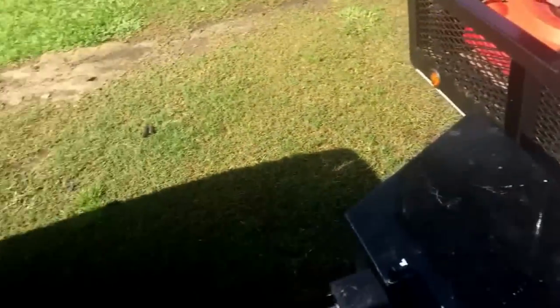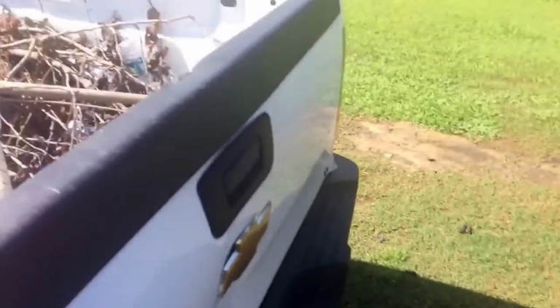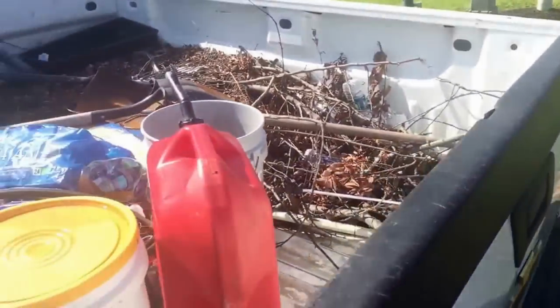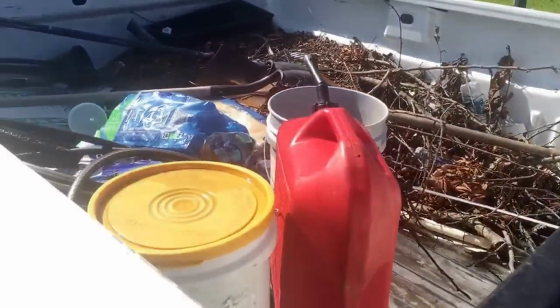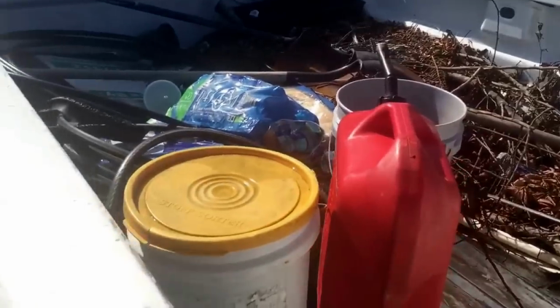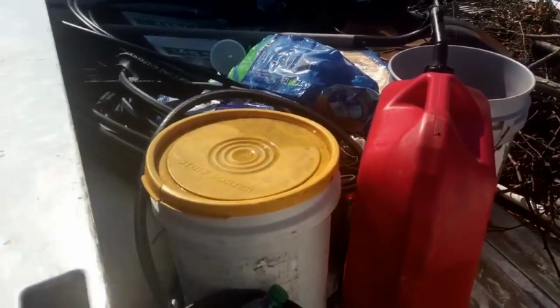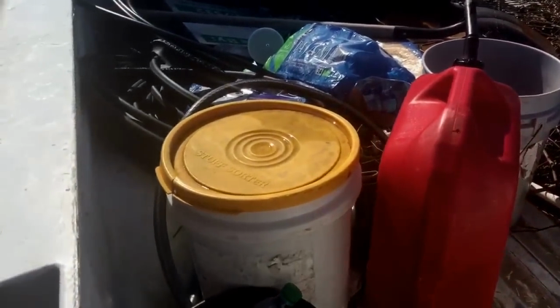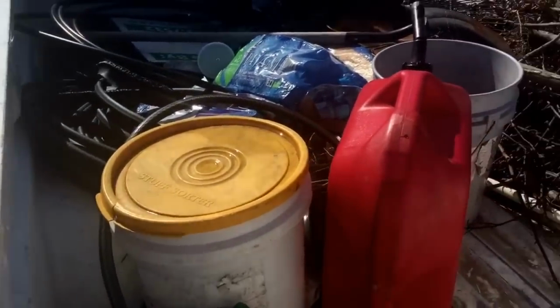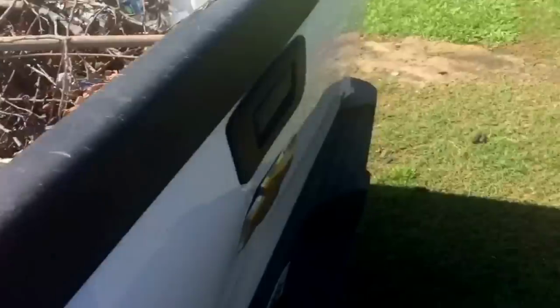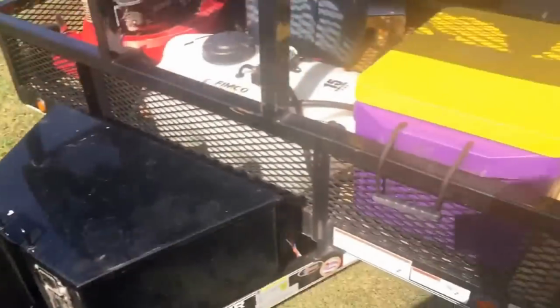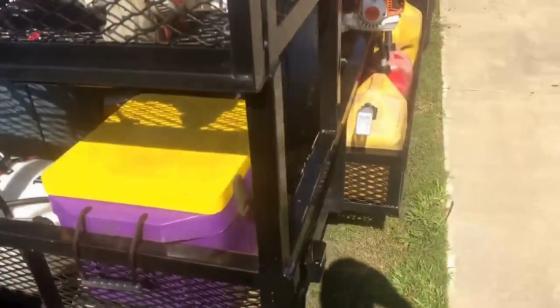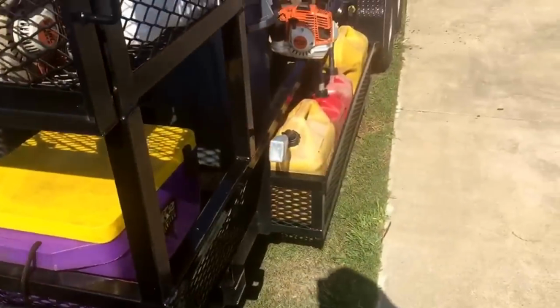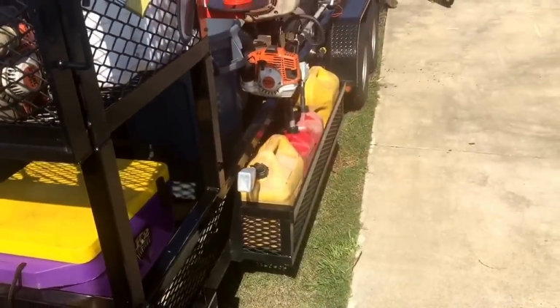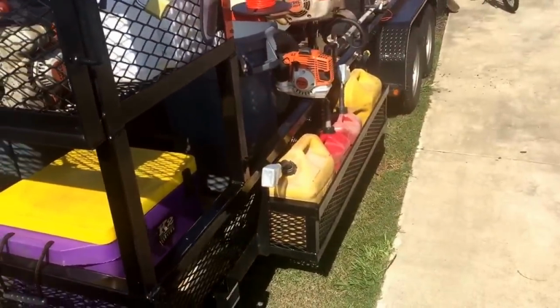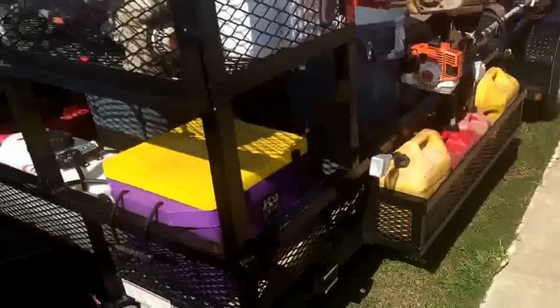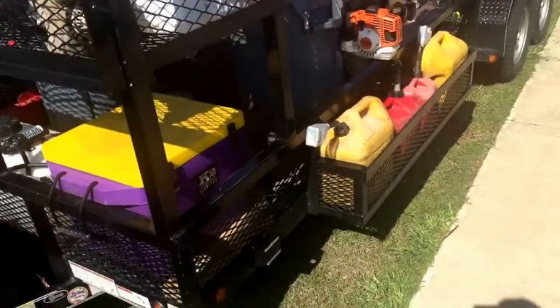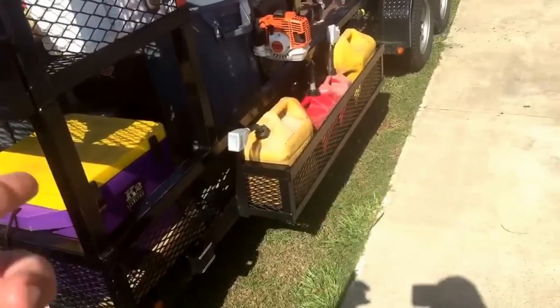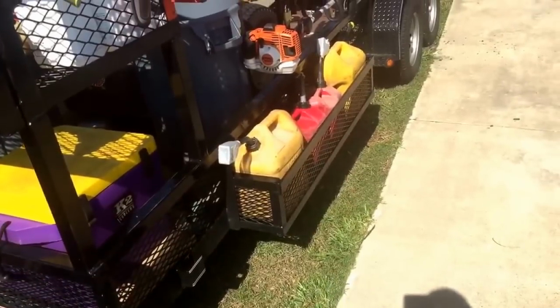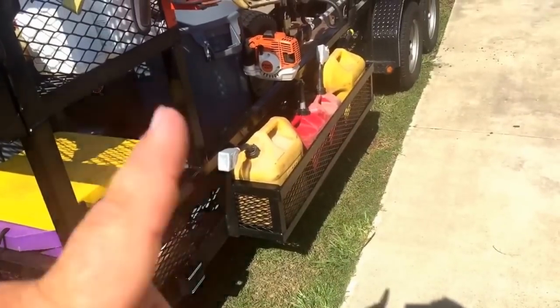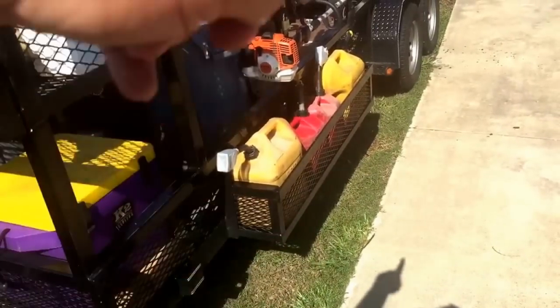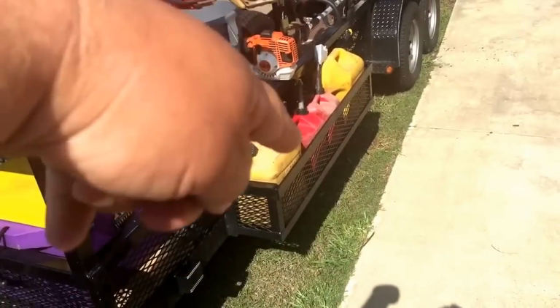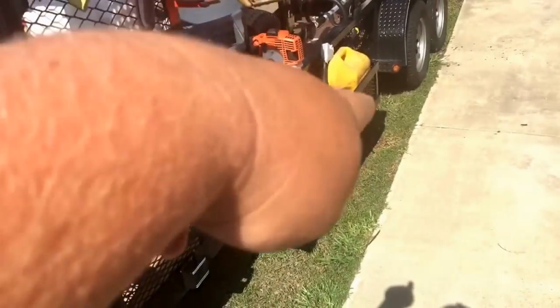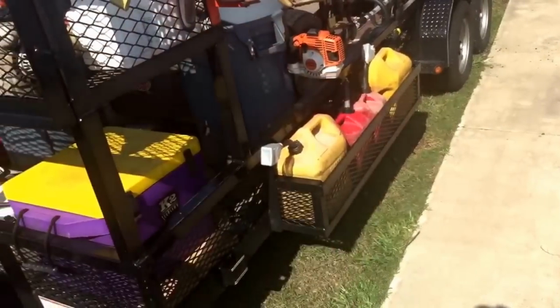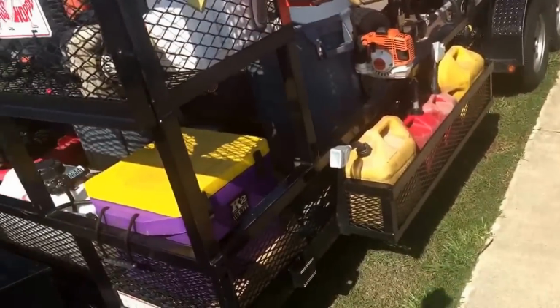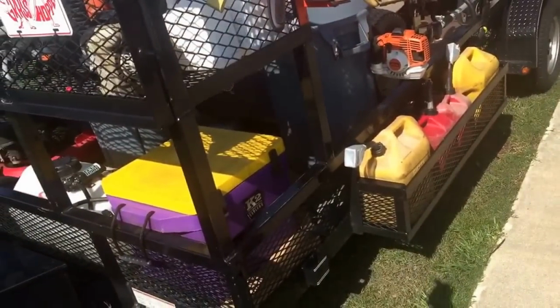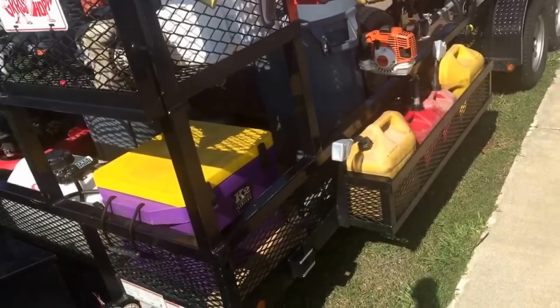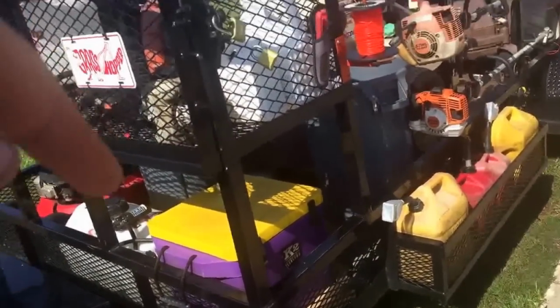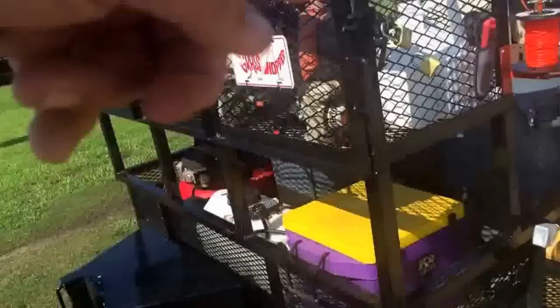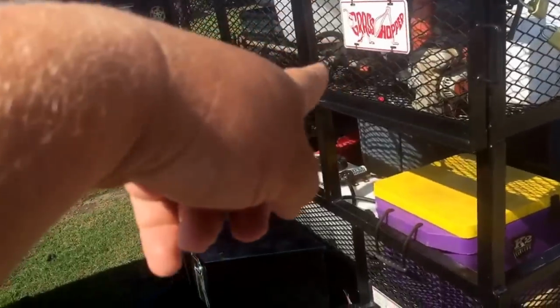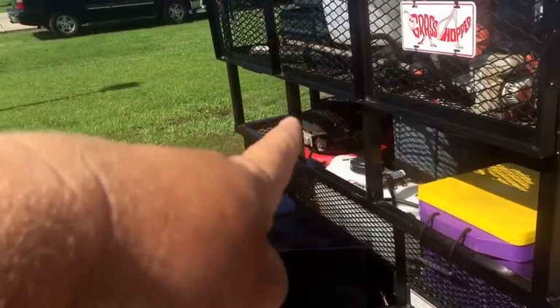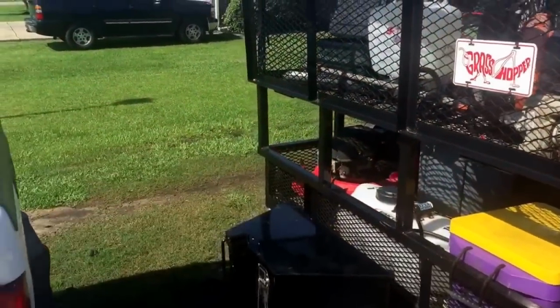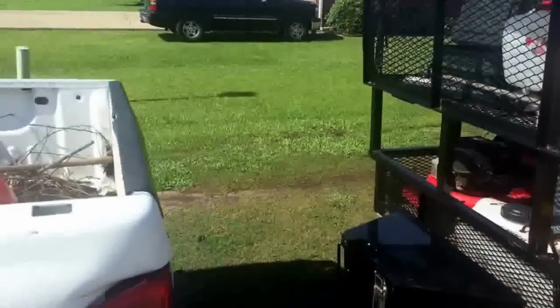In the back of my truck it's a total disaster. I've got a little bit of gas in there. You can see the nice little gas can racks I have on the sides — I have another one on the other side of the trailer. I've got diesel and mixed gas on this side, and gas and mixed gas on the other side.